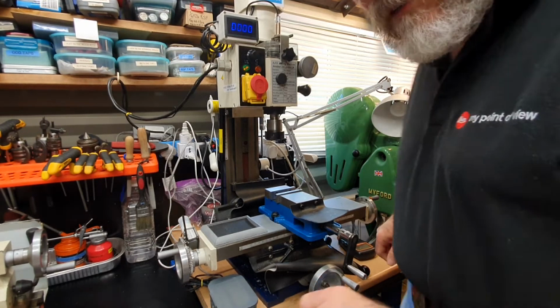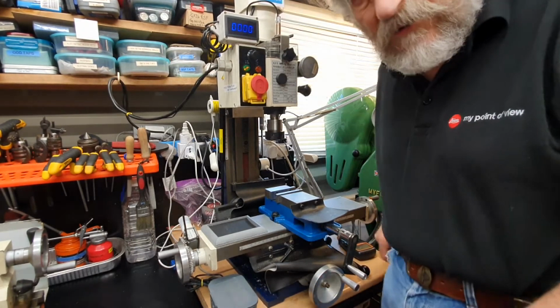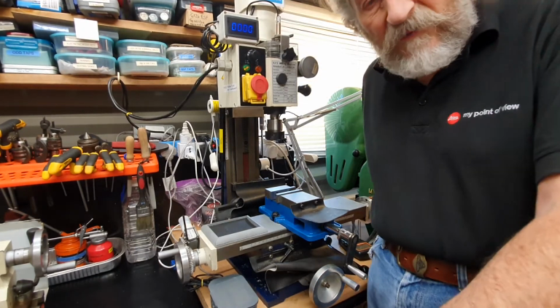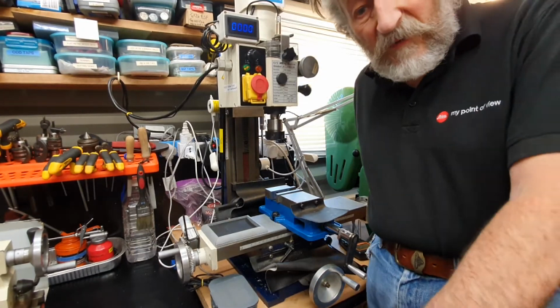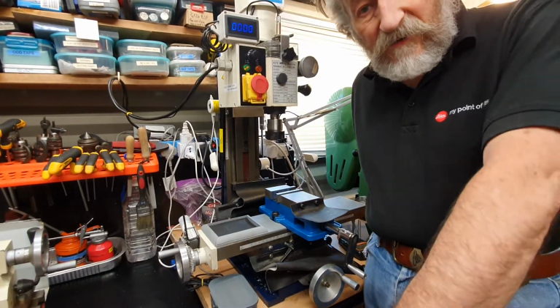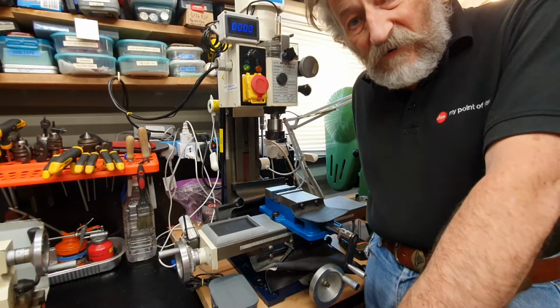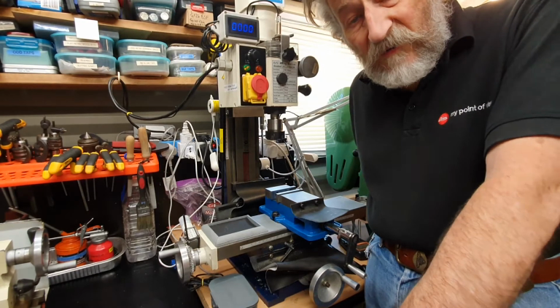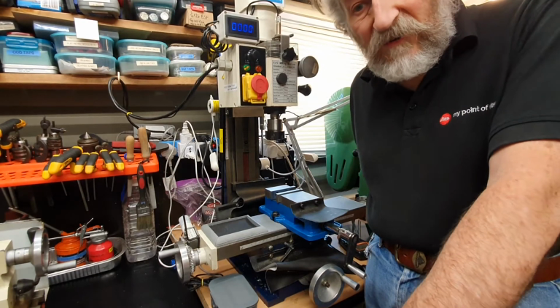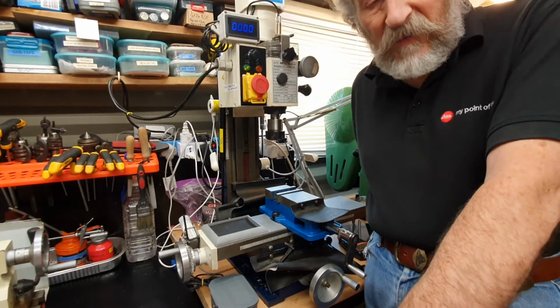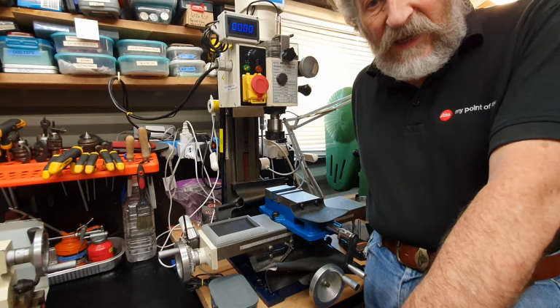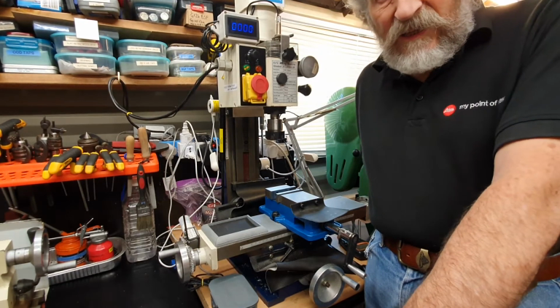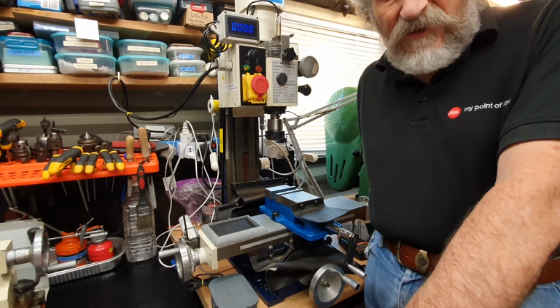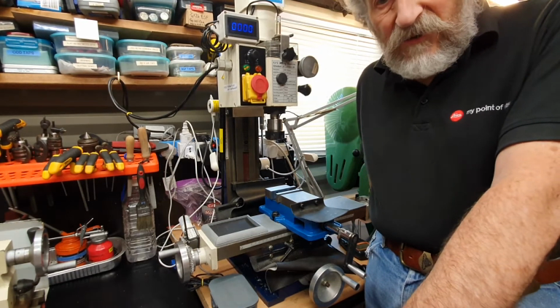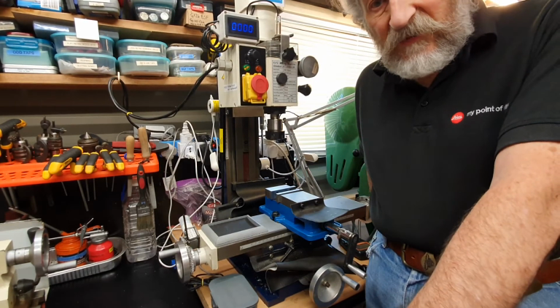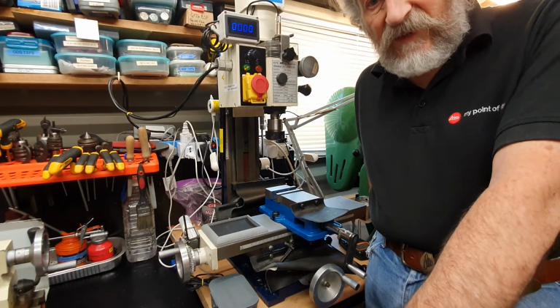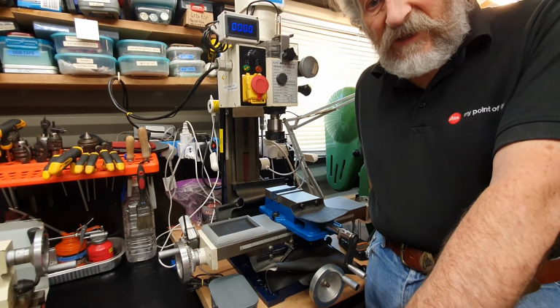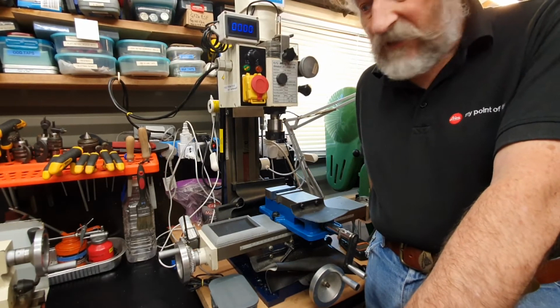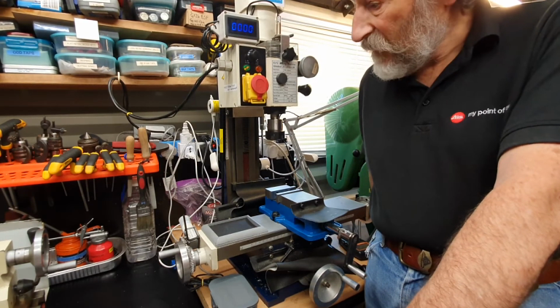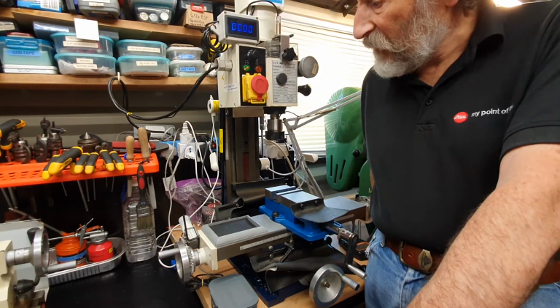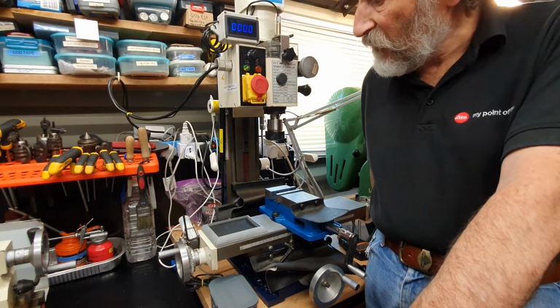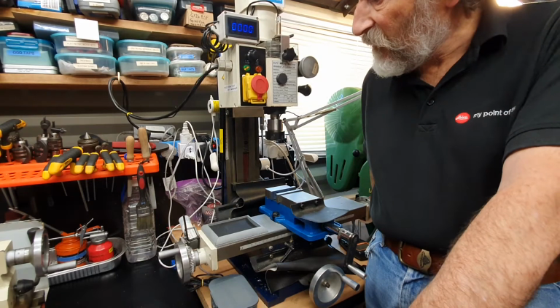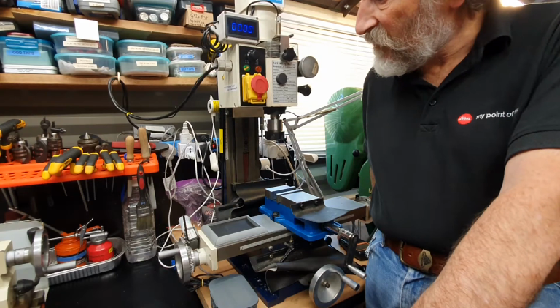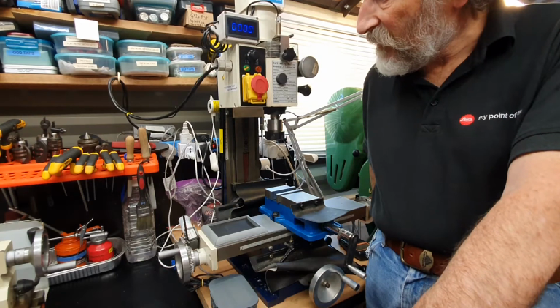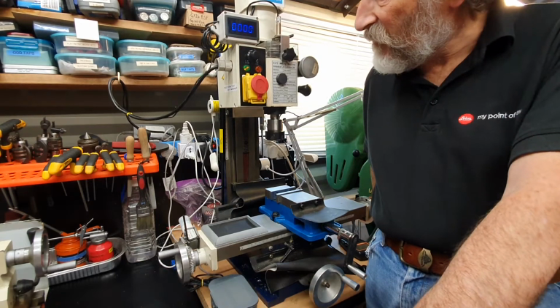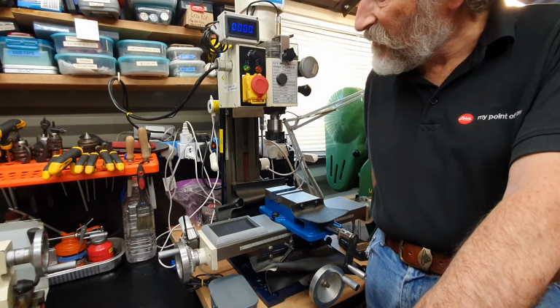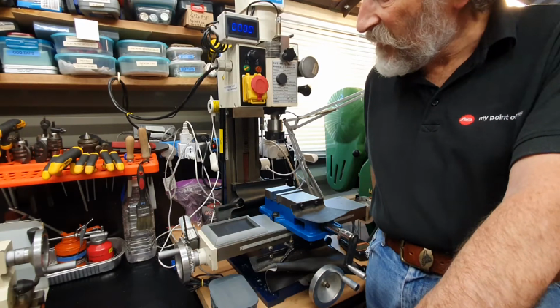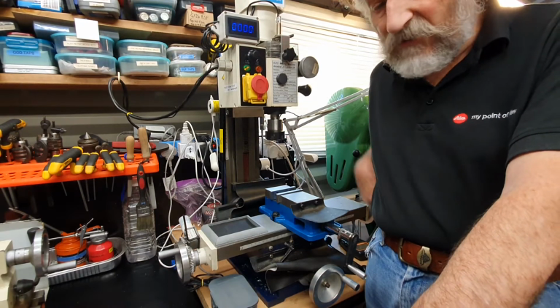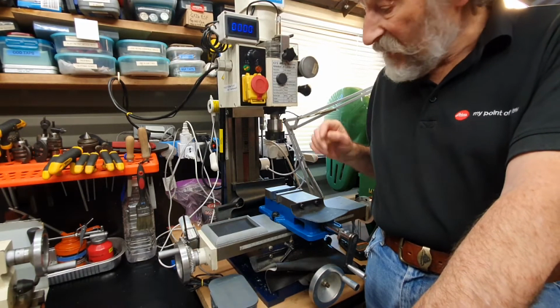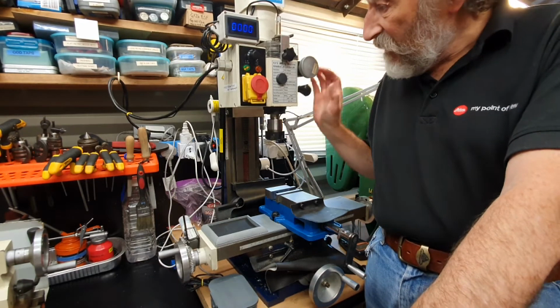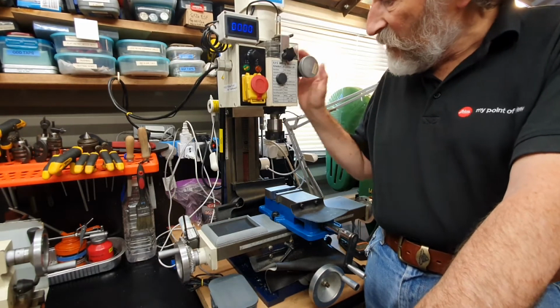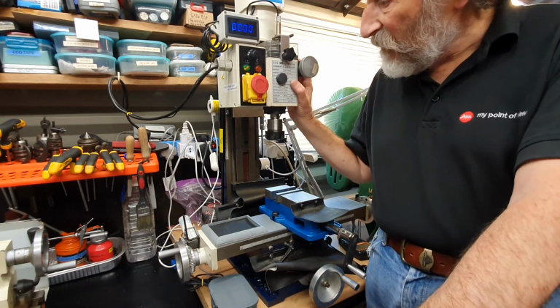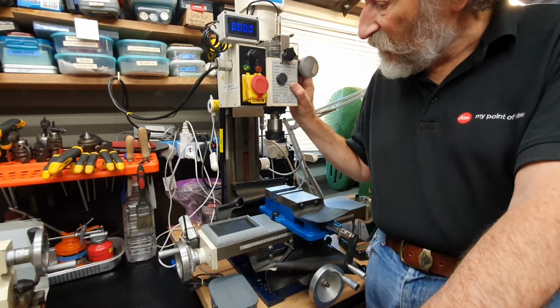Hello, I'm Novi Clarke, welcome to my workshop. I'd like to show you some of the improvements and upgrades I've made to my milling machine.